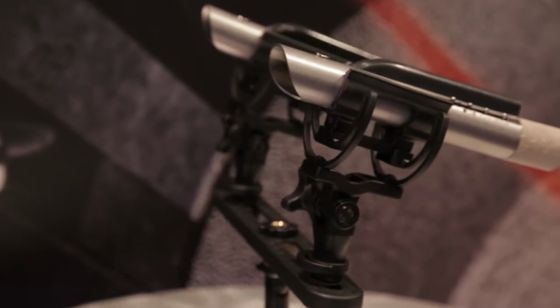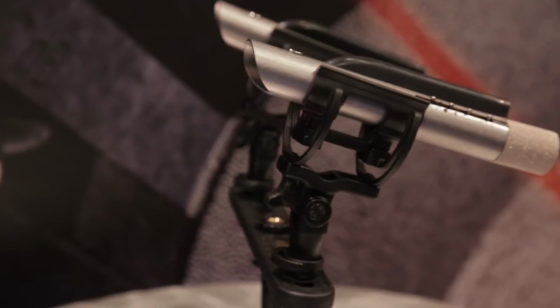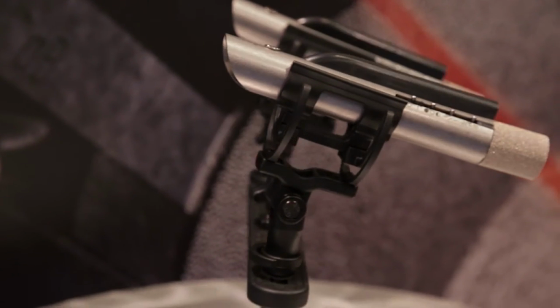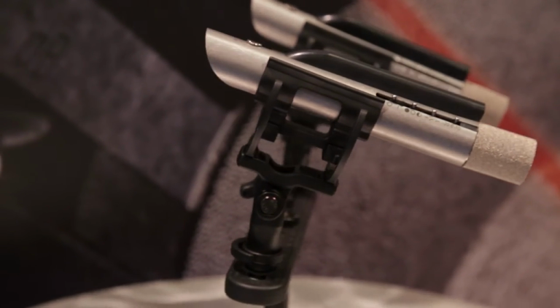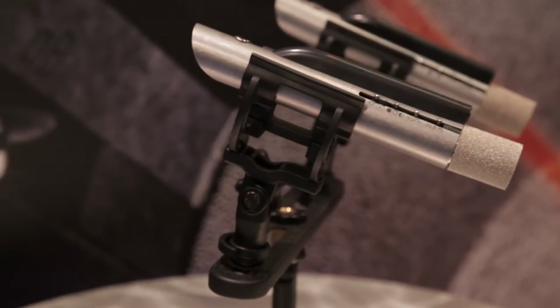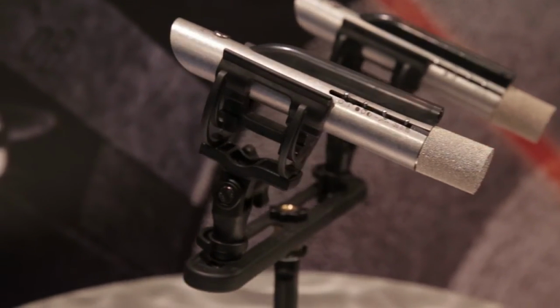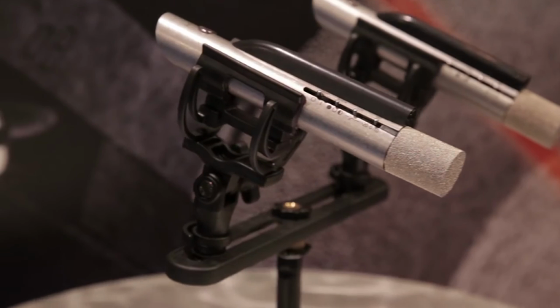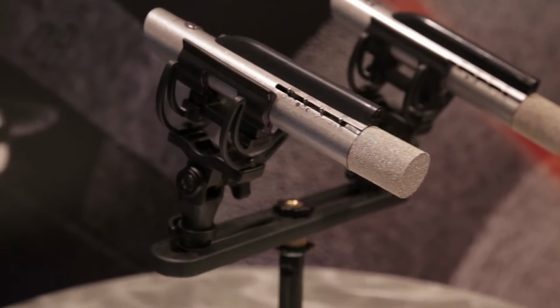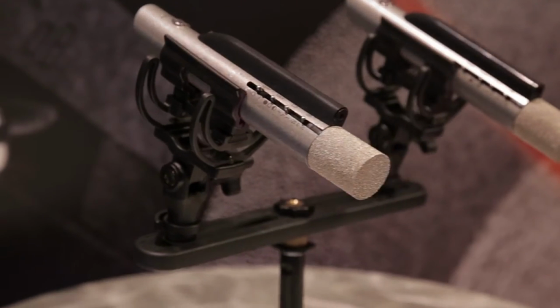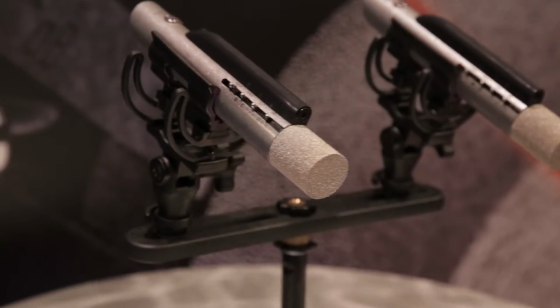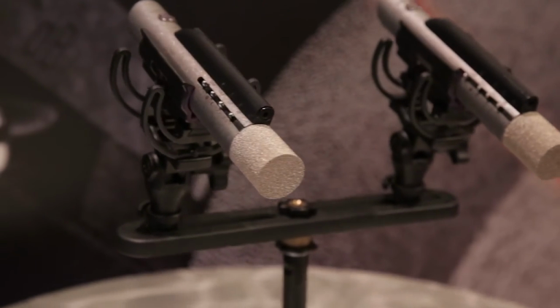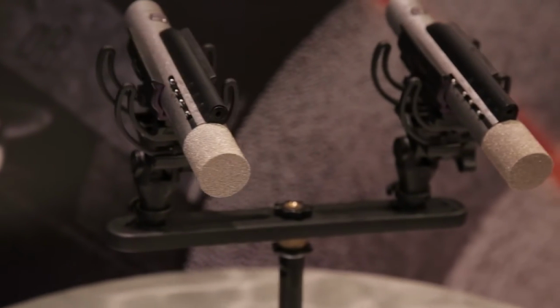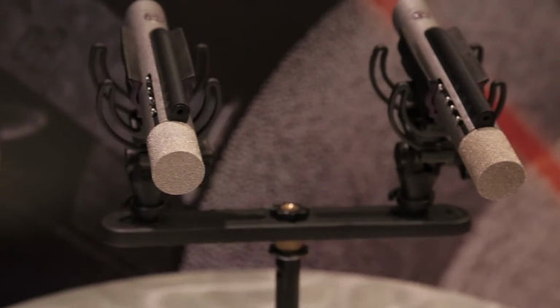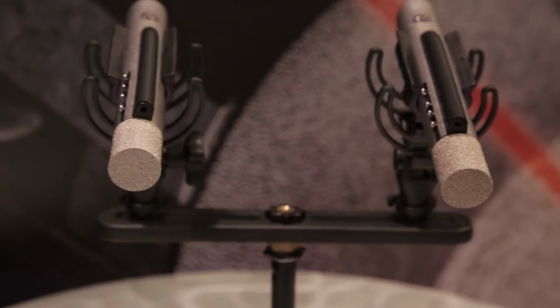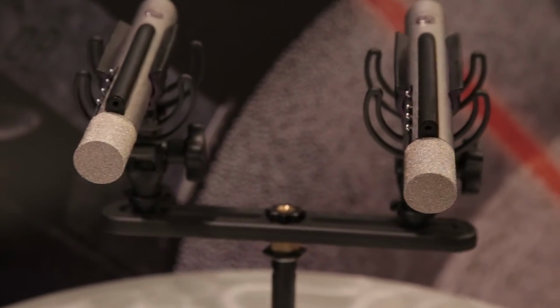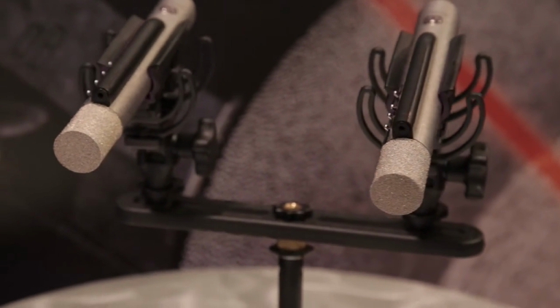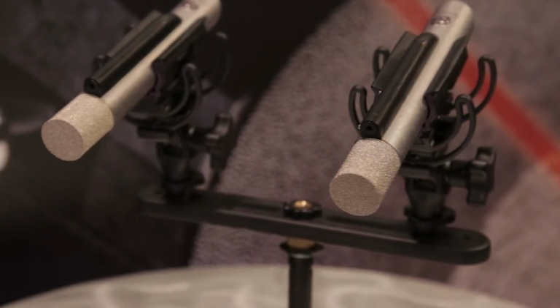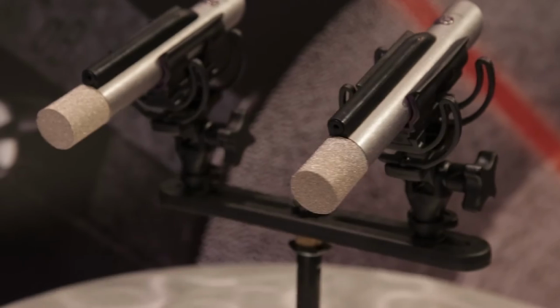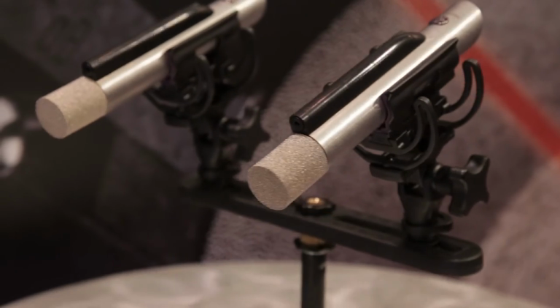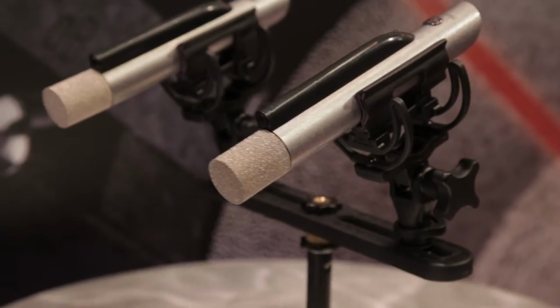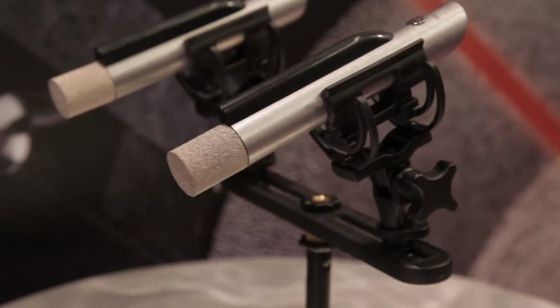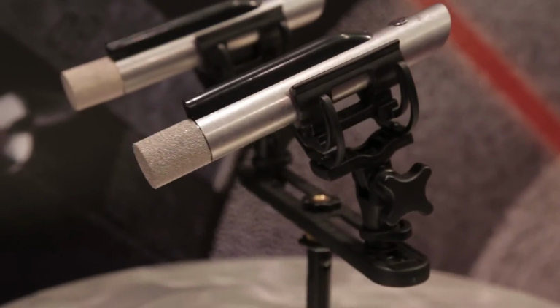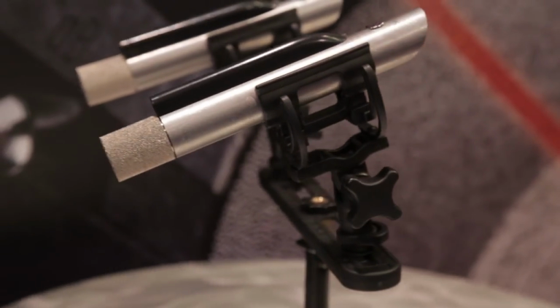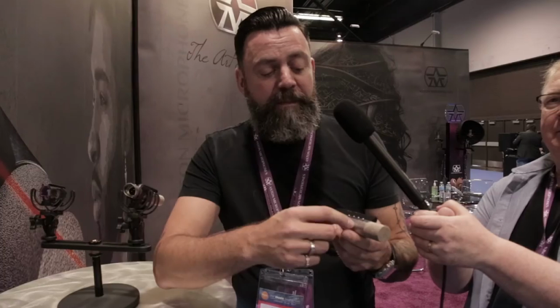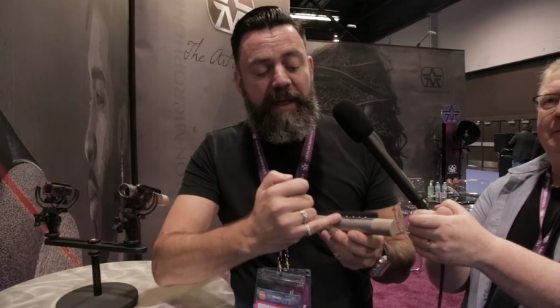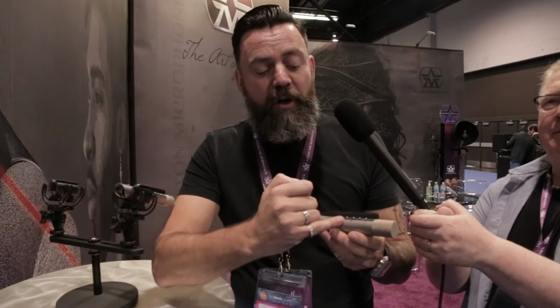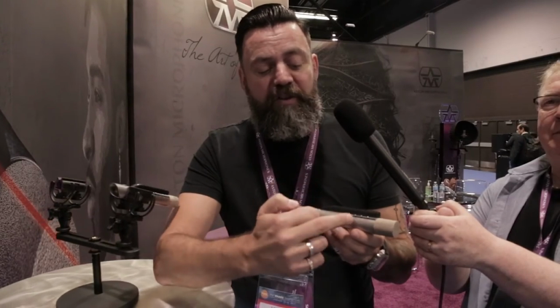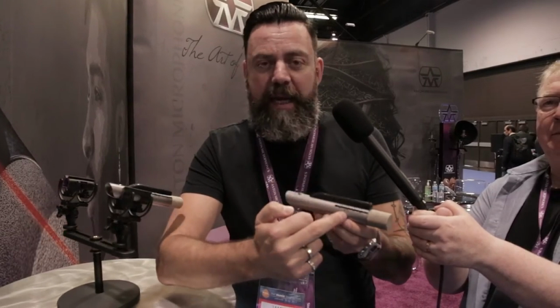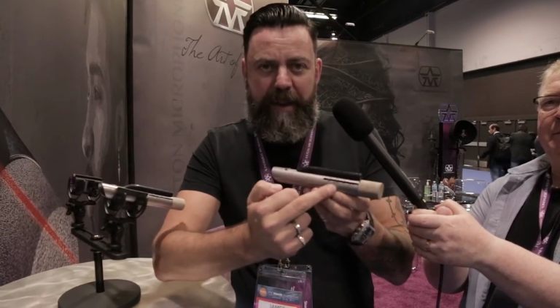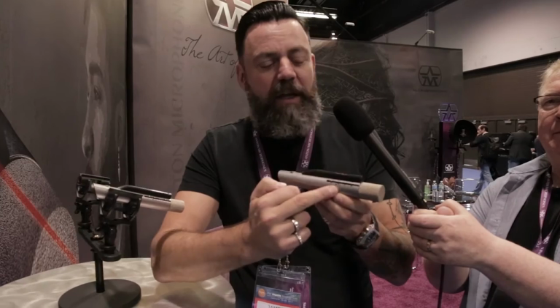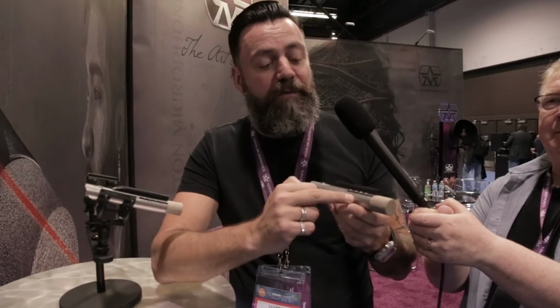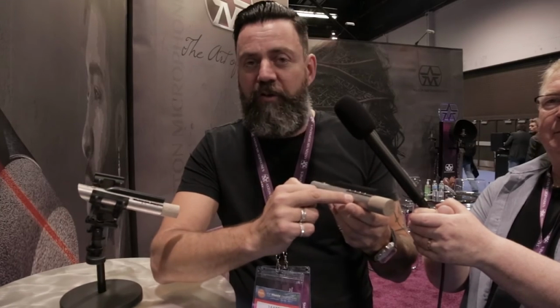Moving on, we've got these switches down the side. There's a 10 and 20 dB pad, and this mic will take well over 150 dB SPL. It's got an 80 and 140 Hz cut. You've got the laser on/off switch, and then here you've got a voice control.